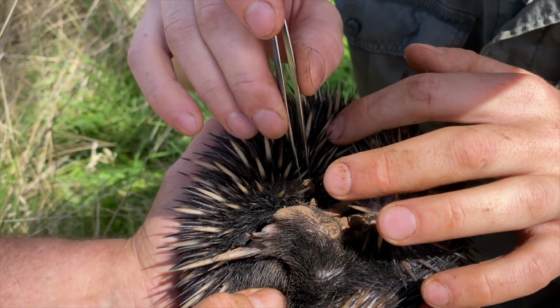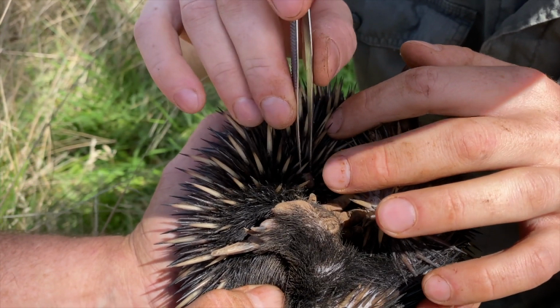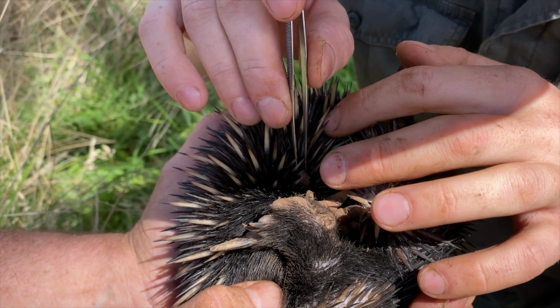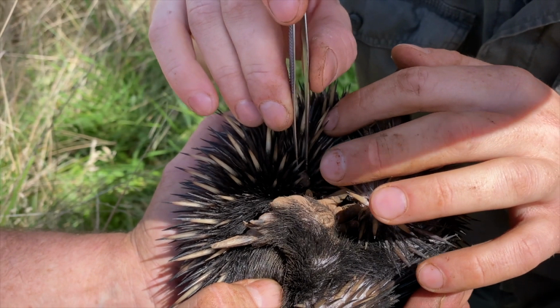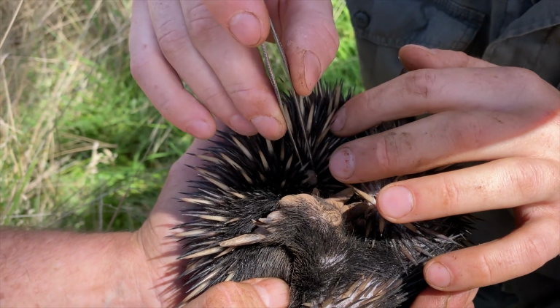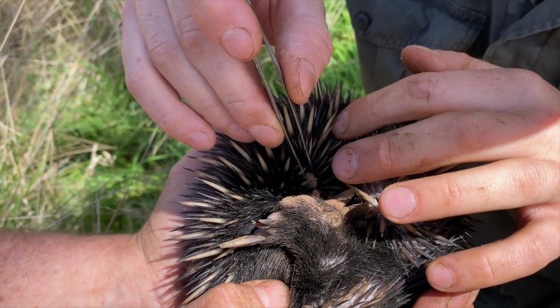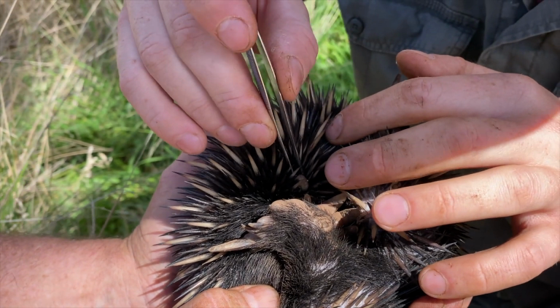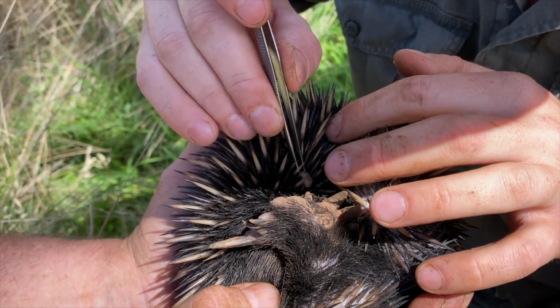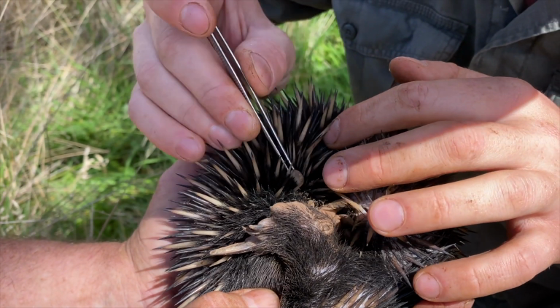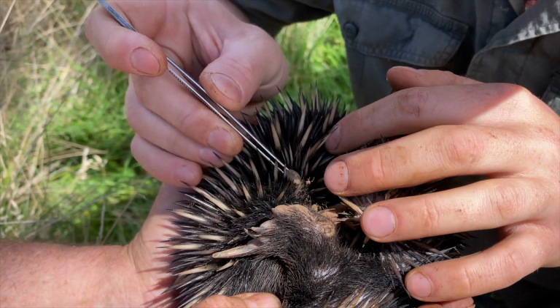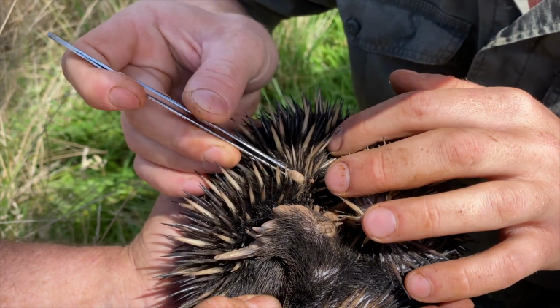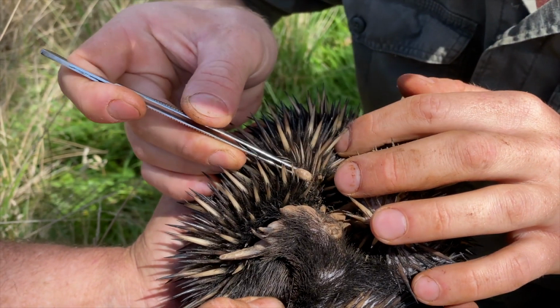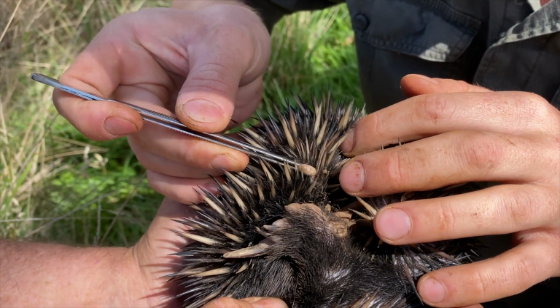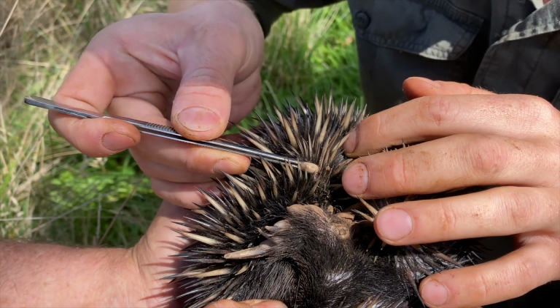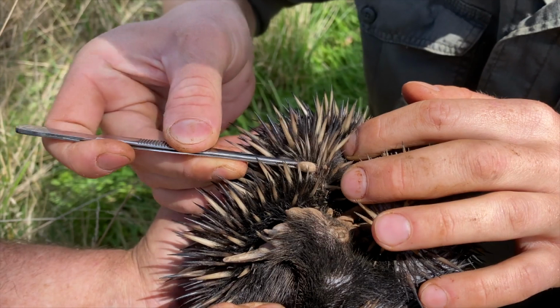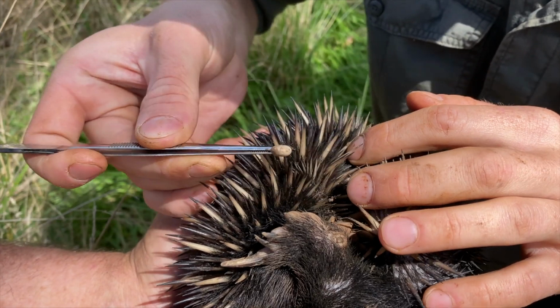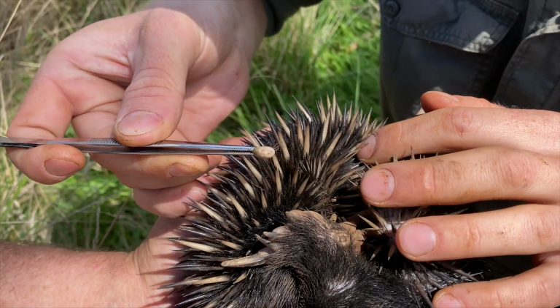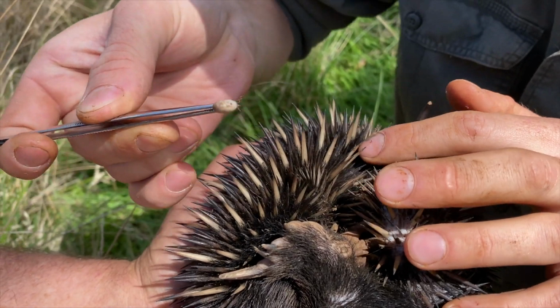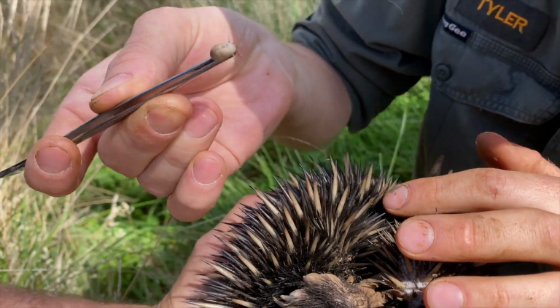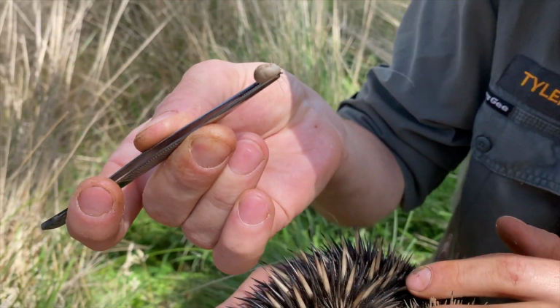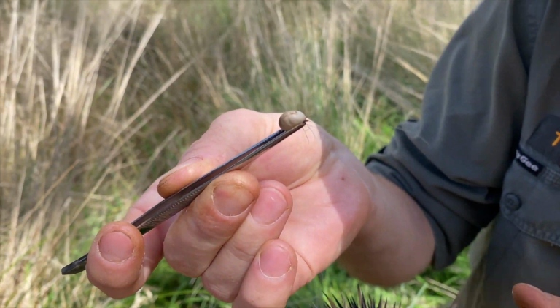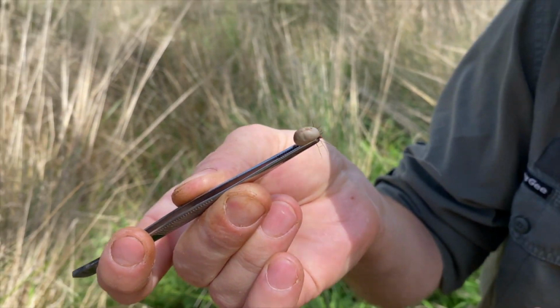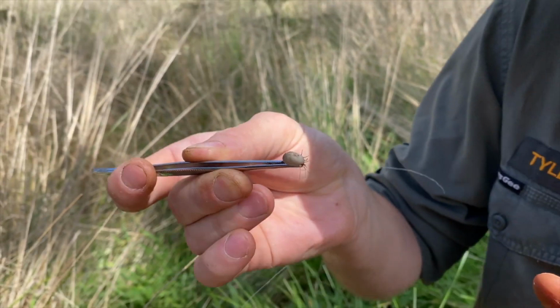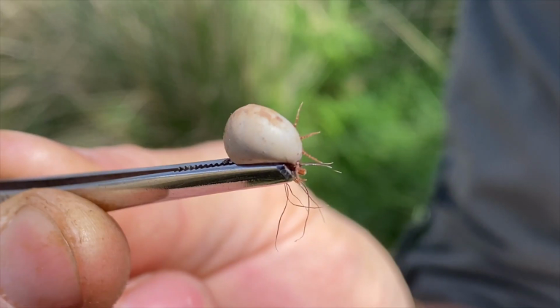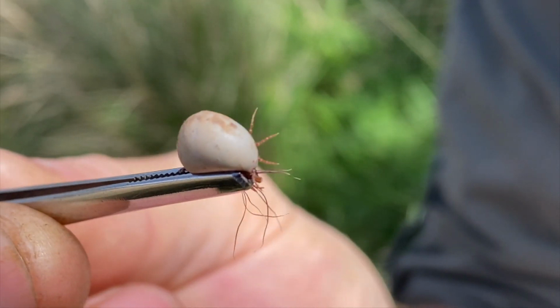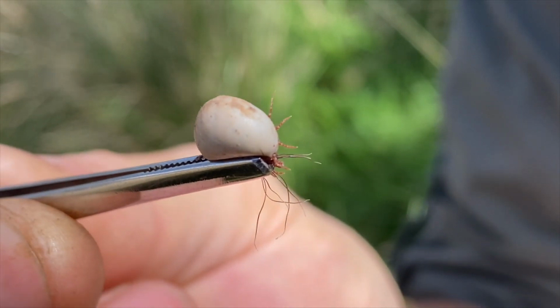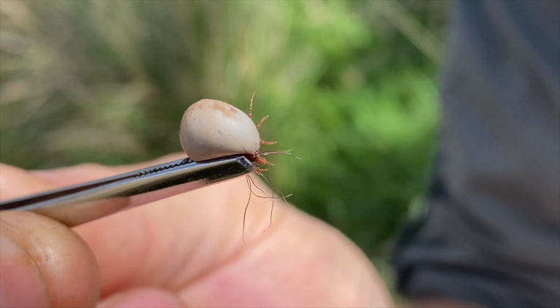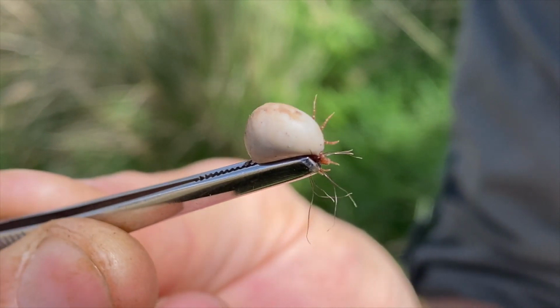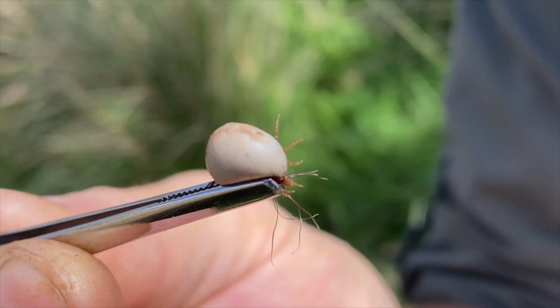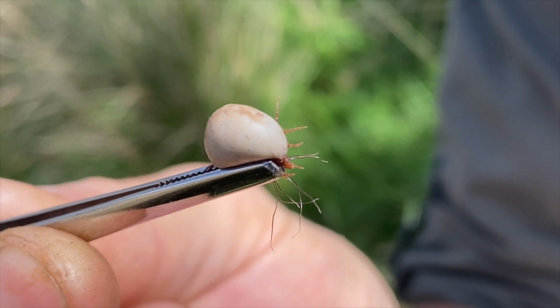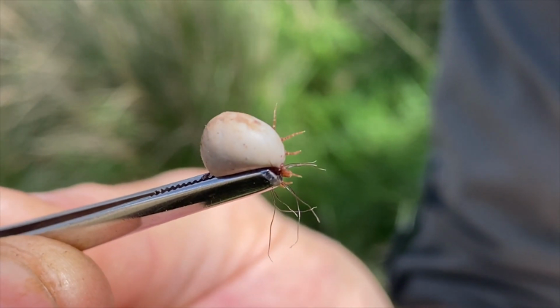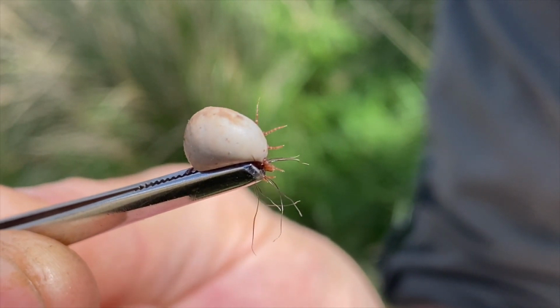Ticks can have a bad effect on us humans and our domestic pets, but for an animal who has evolved naturally alongside them for millions of years, they've developed a bit of a resistance to them. But with an echidna this size it doesn't hurt to intervene and make it a little easier for him.